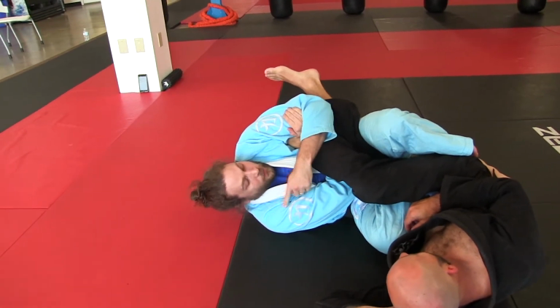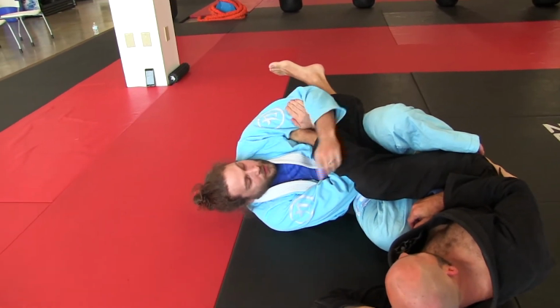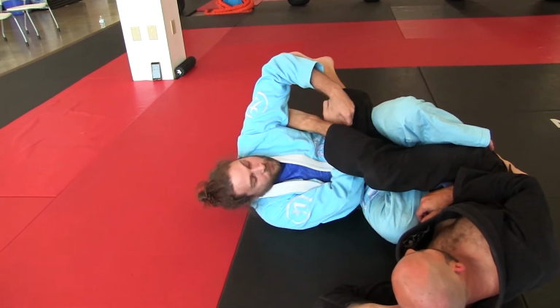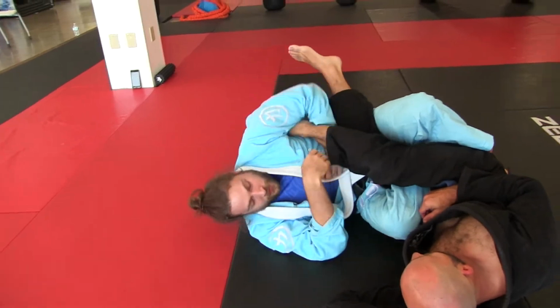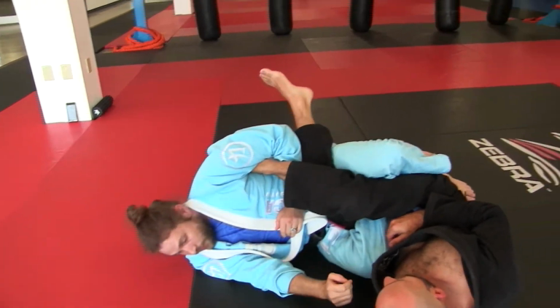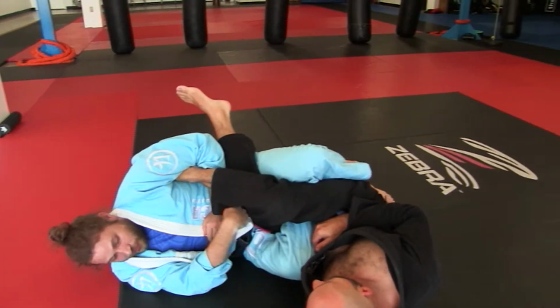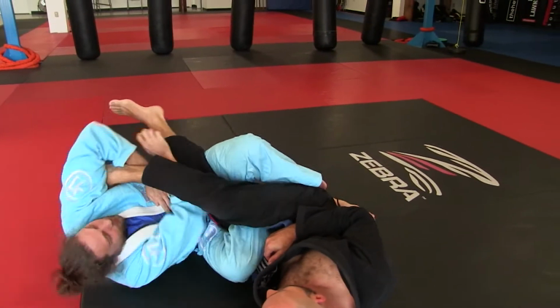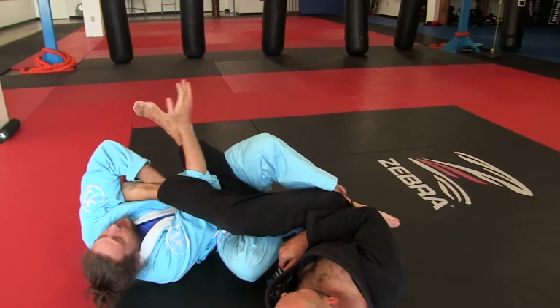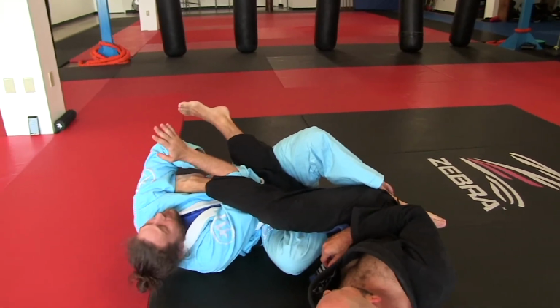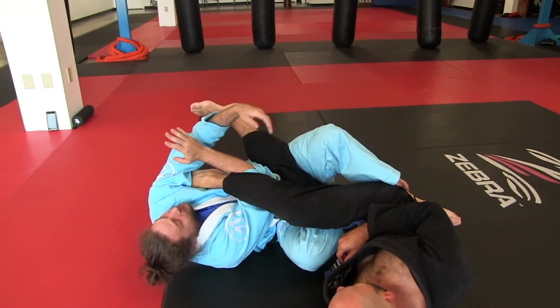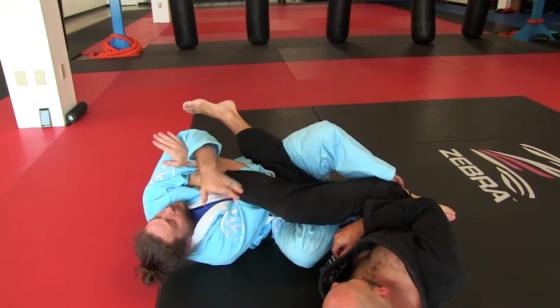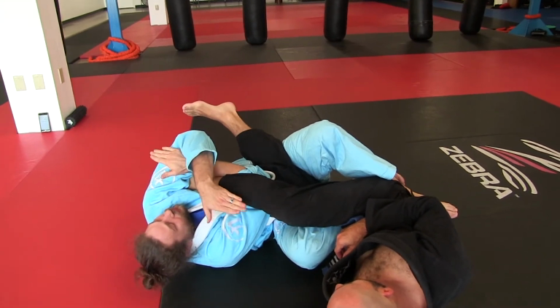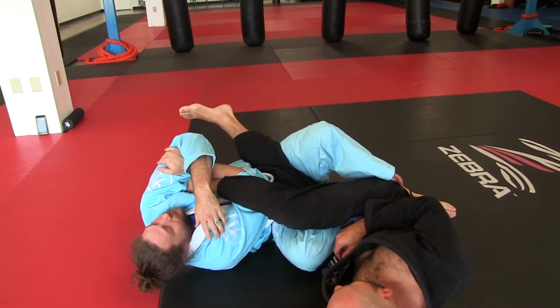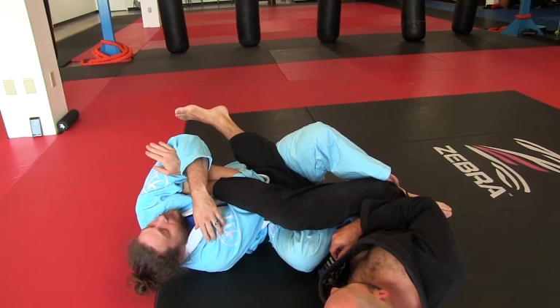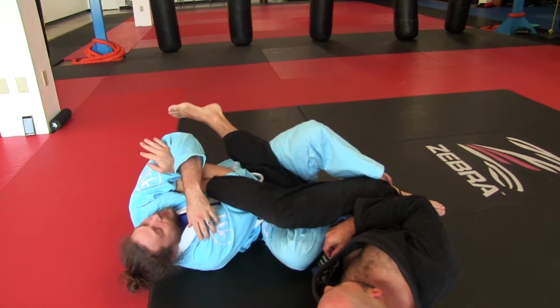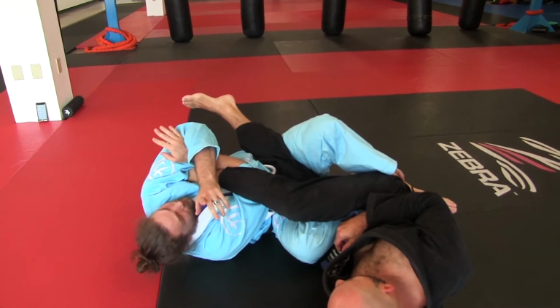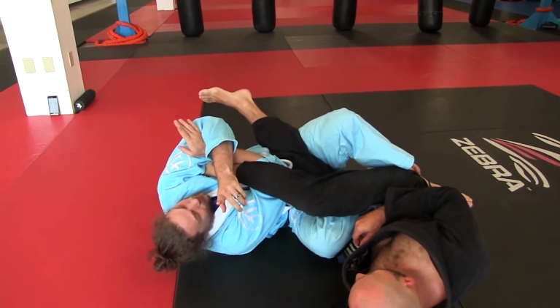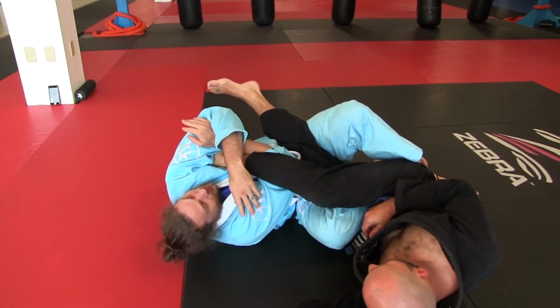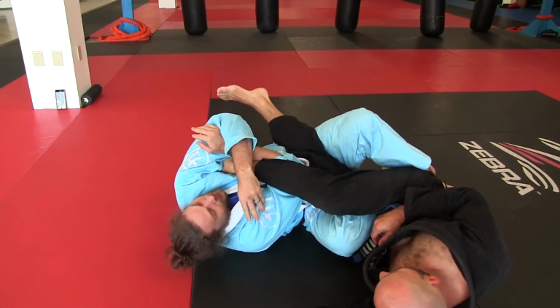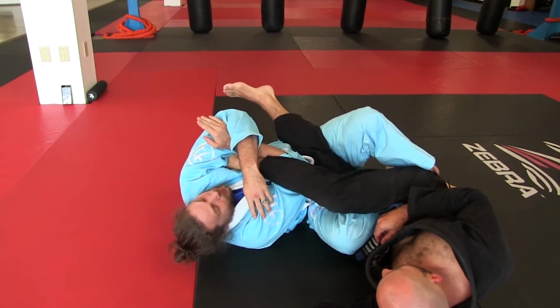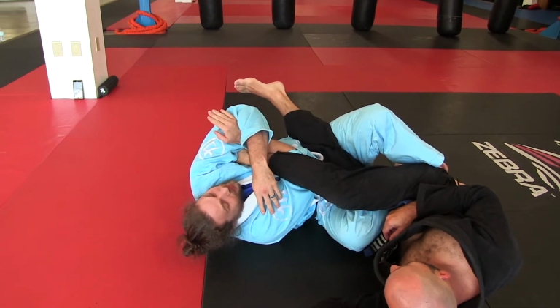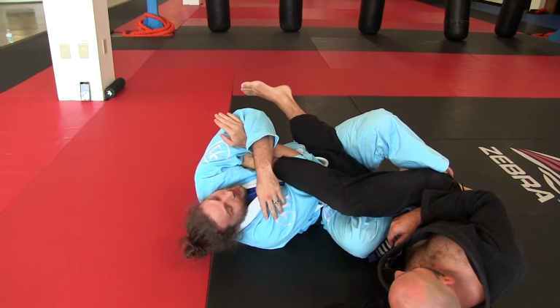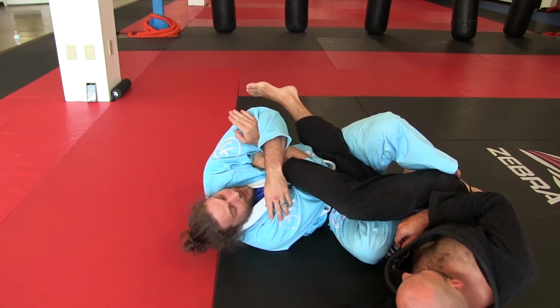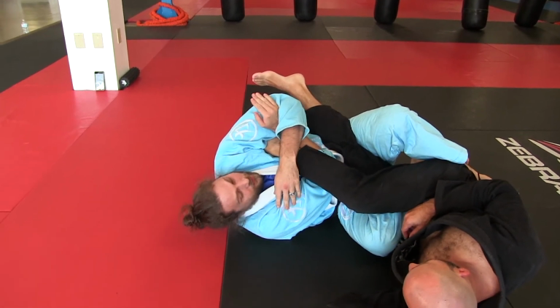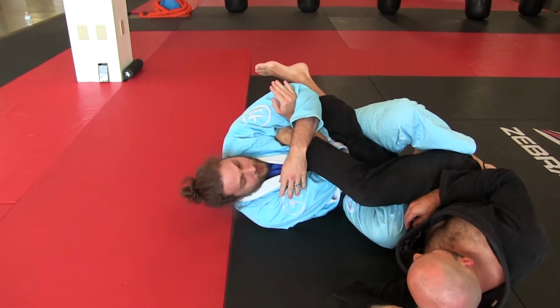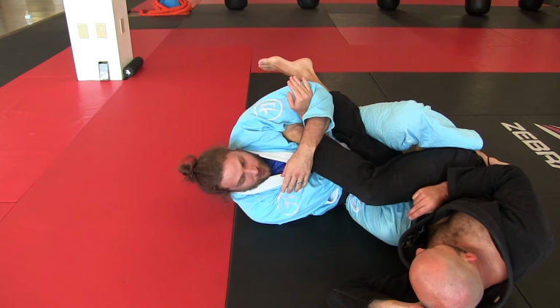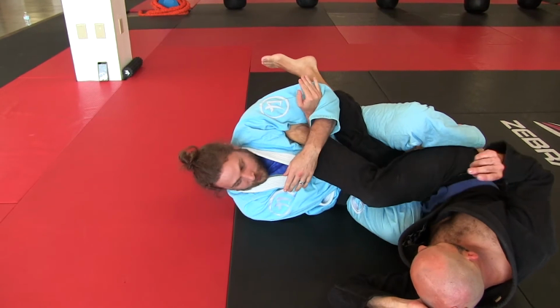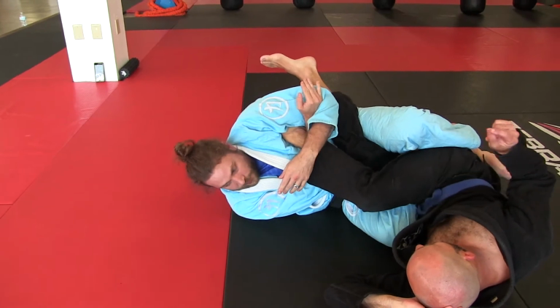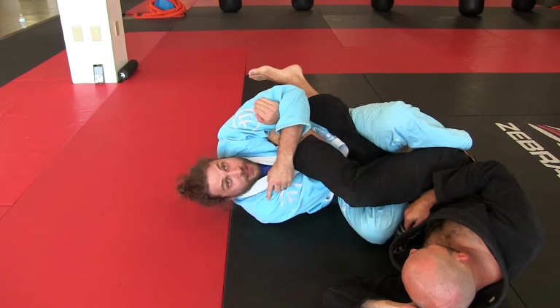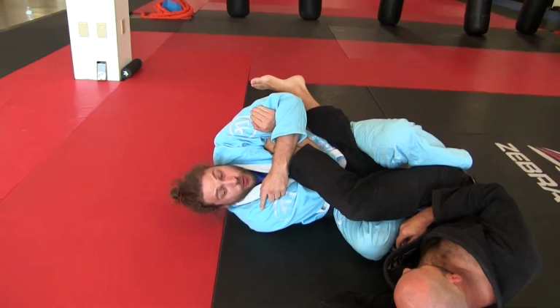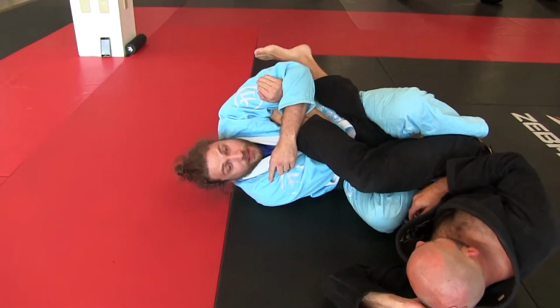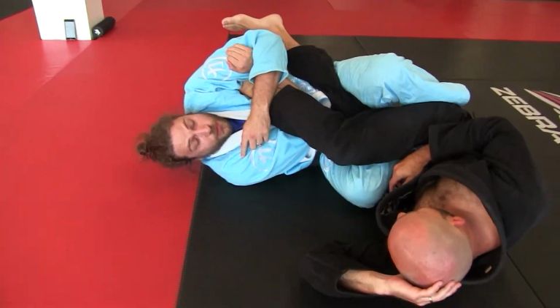Now if I turn my body up like this — let's see how my shoulders are at a different angle — that helps me get a deeper grip. But I've got to take that shoulder back to get the submission.